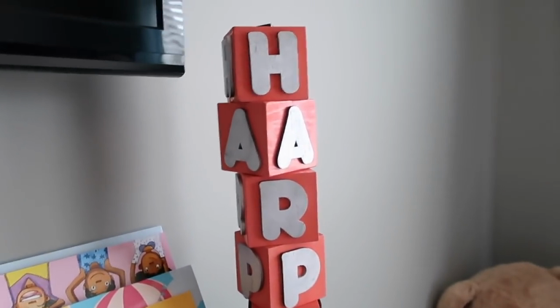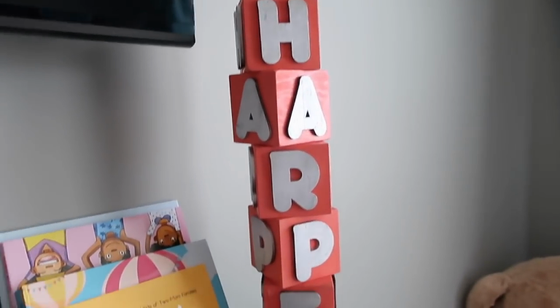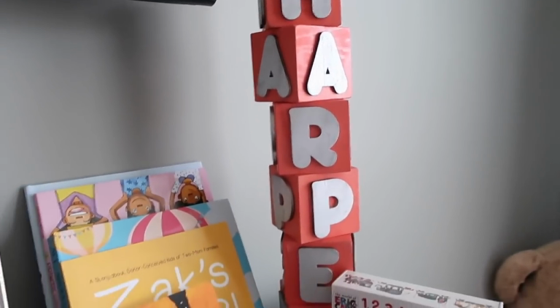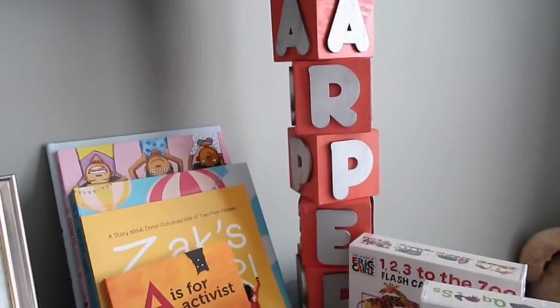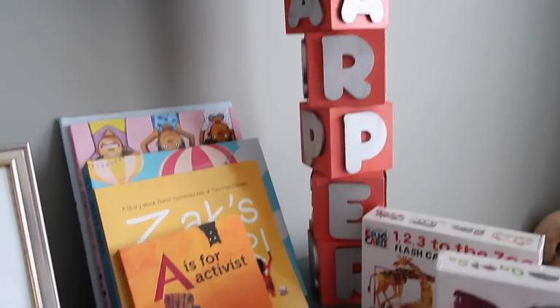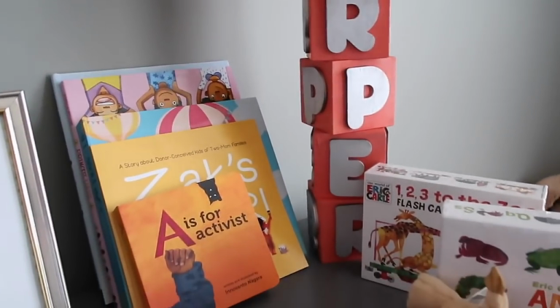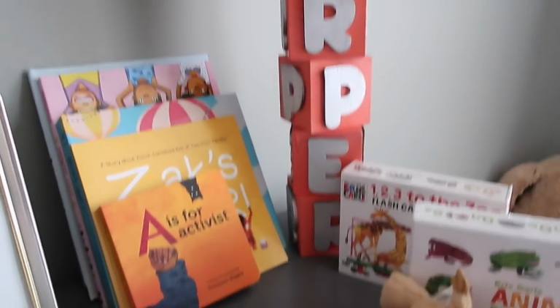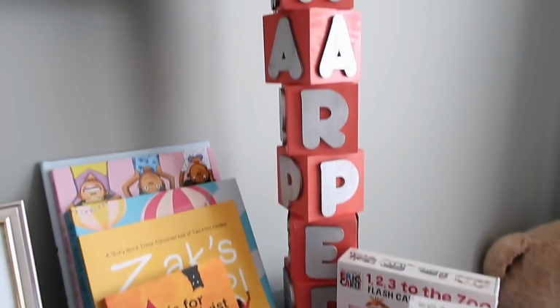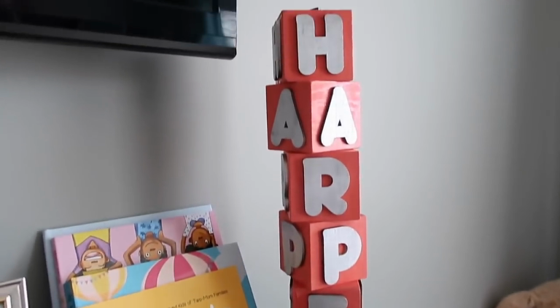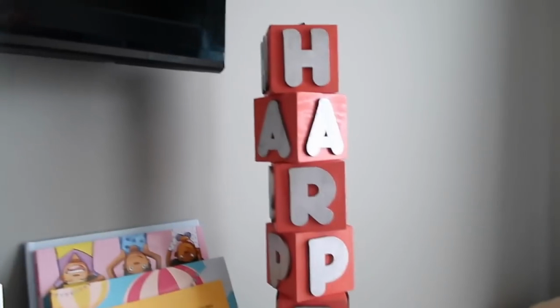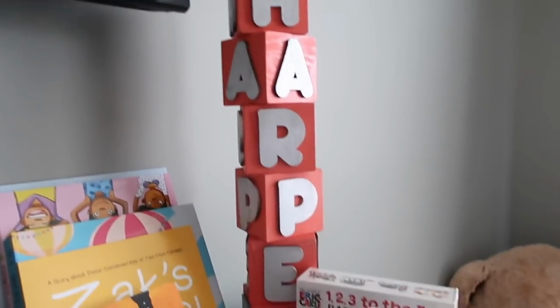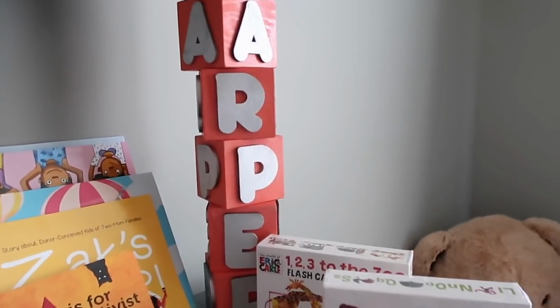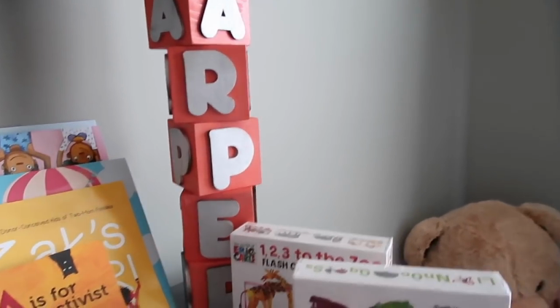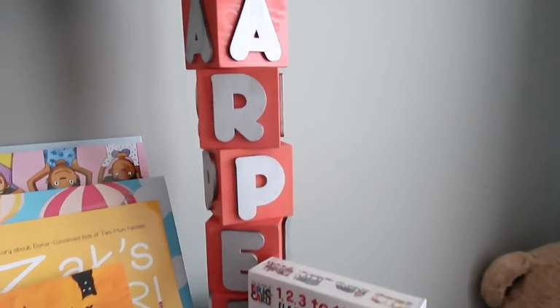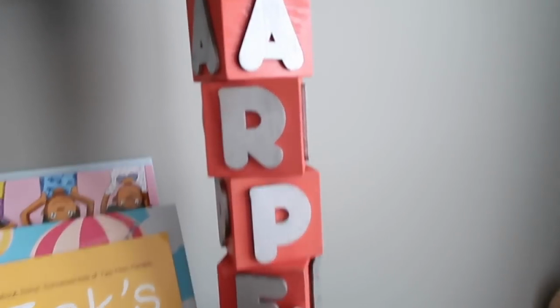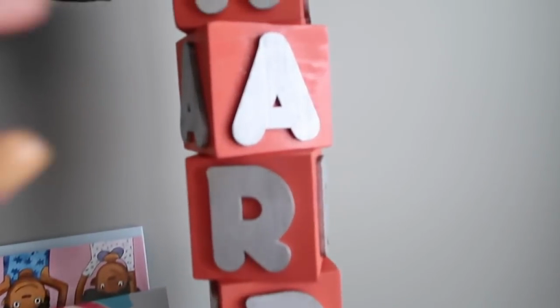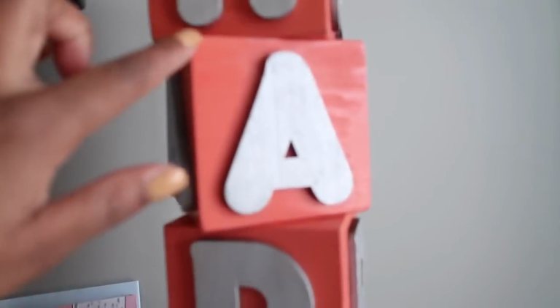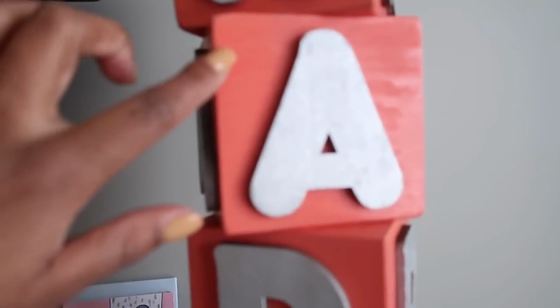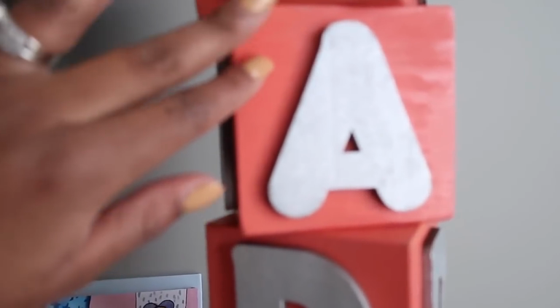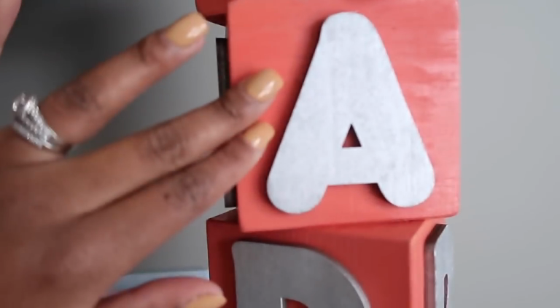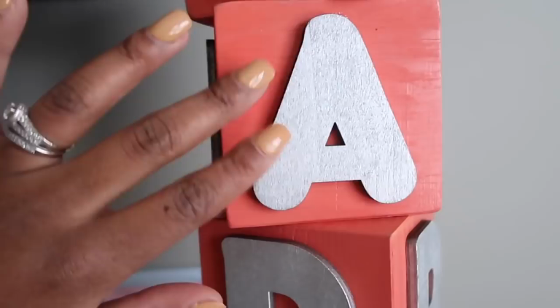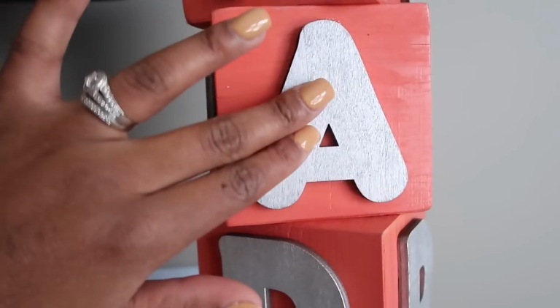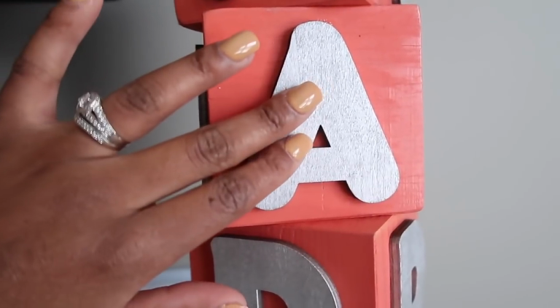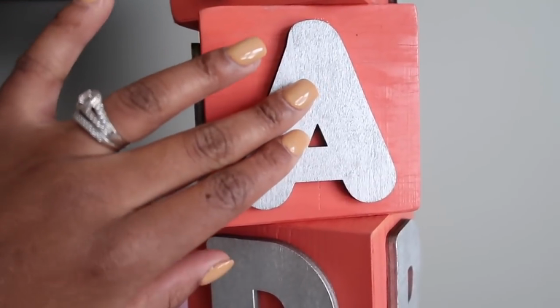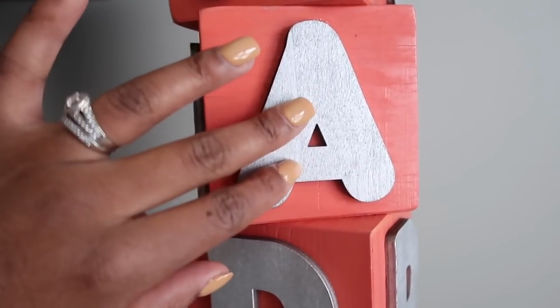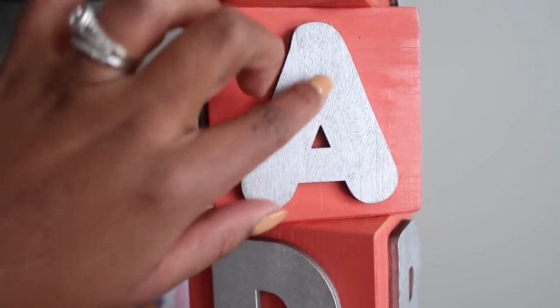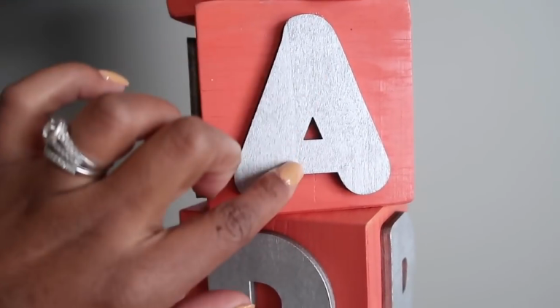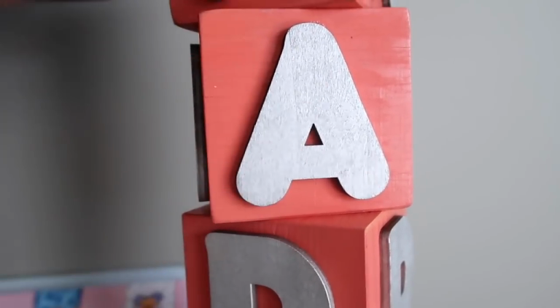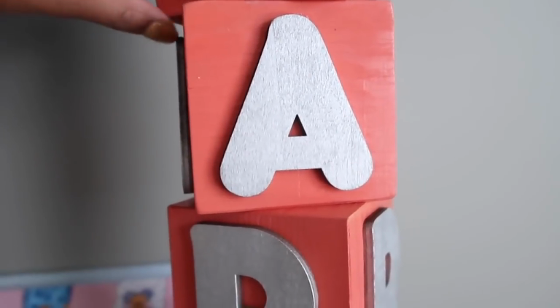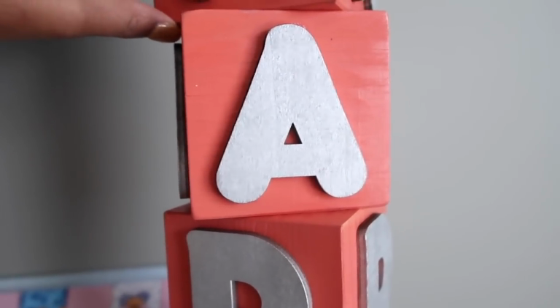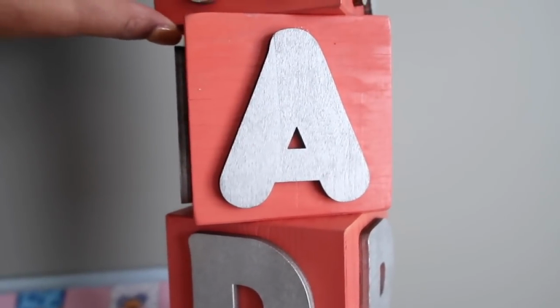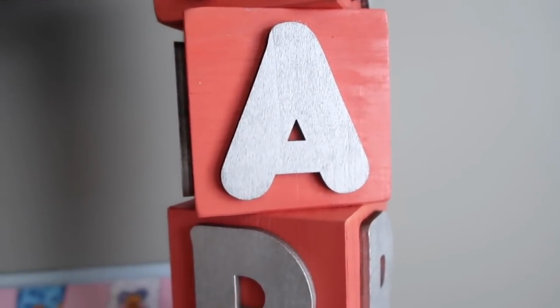This is again from my work baby shower — super cute, just her name. What they were able to do is get wood blocks, paint them, get the letters, get her letters, and then paint them. And then it's actually stuck together.